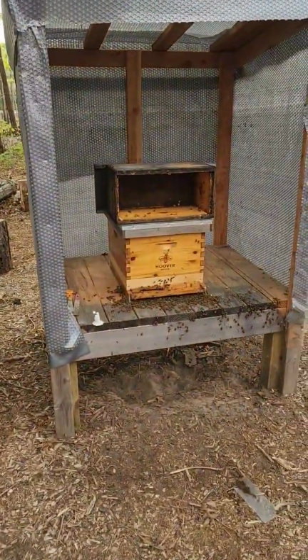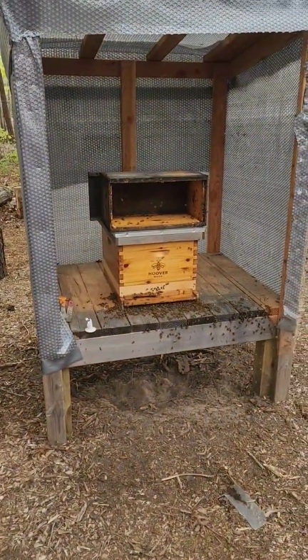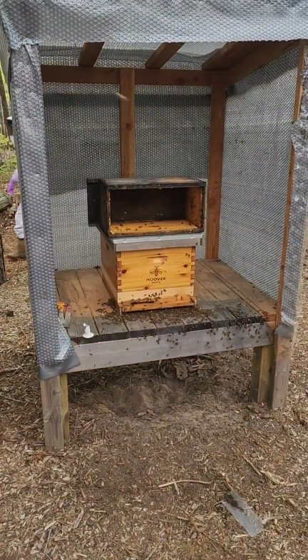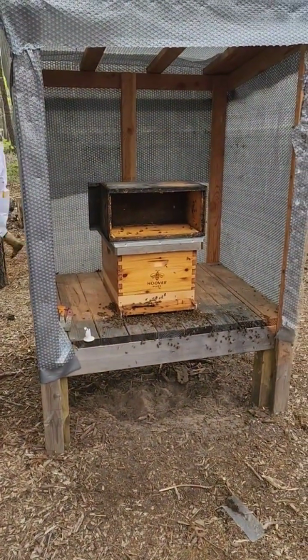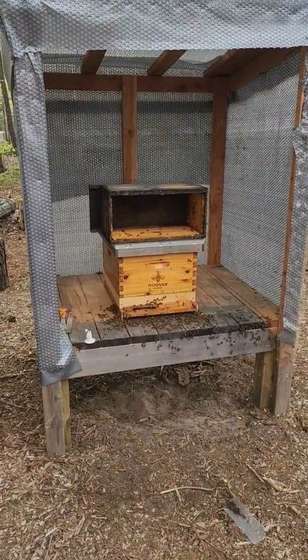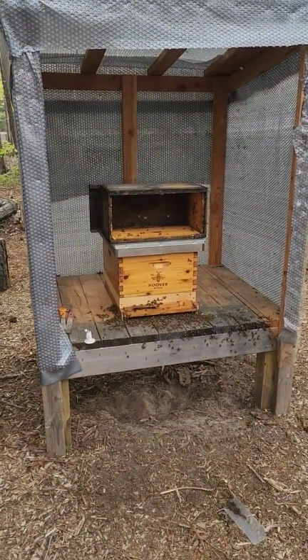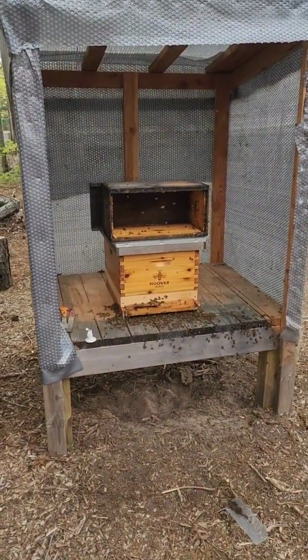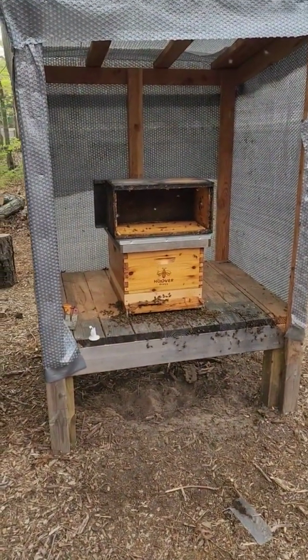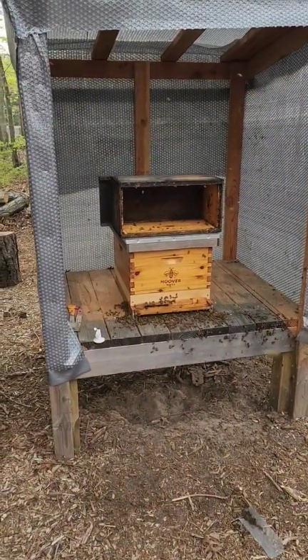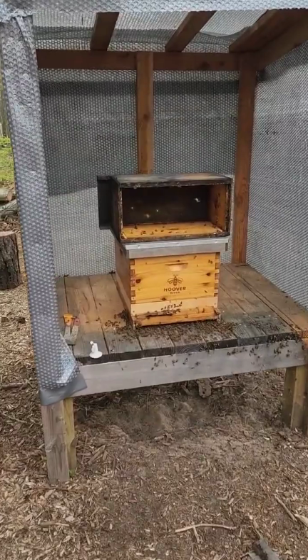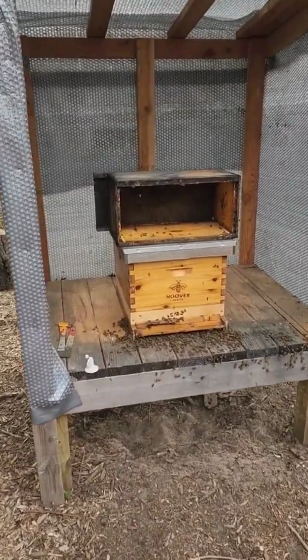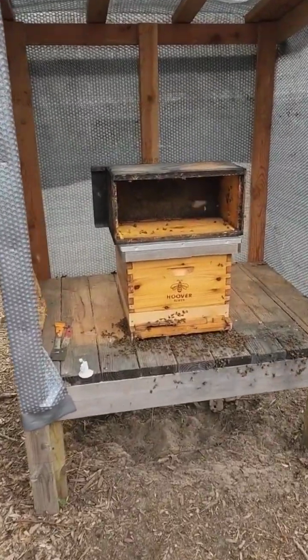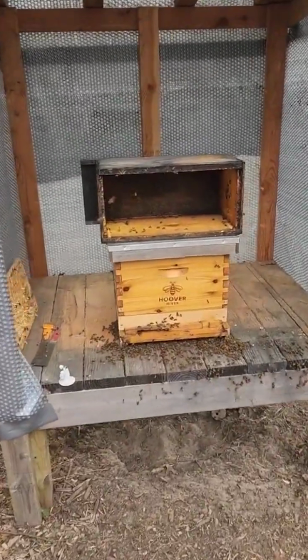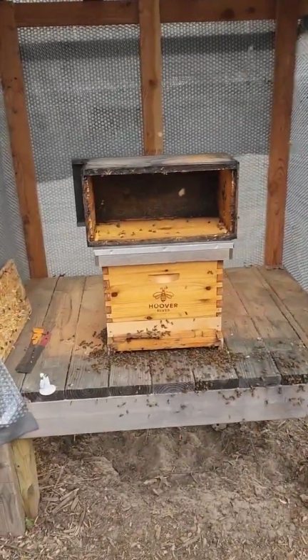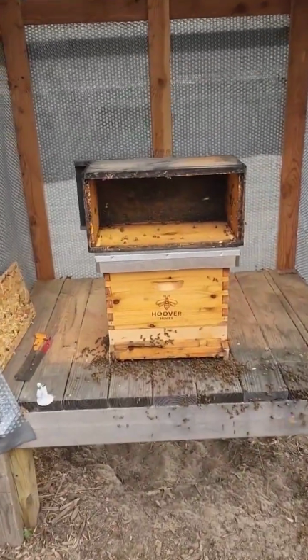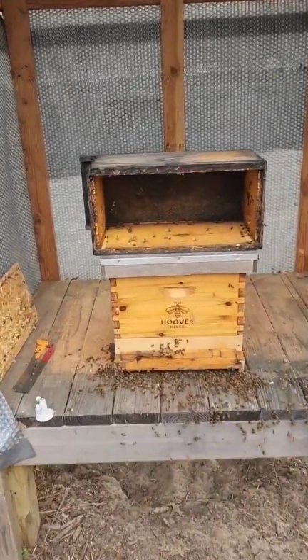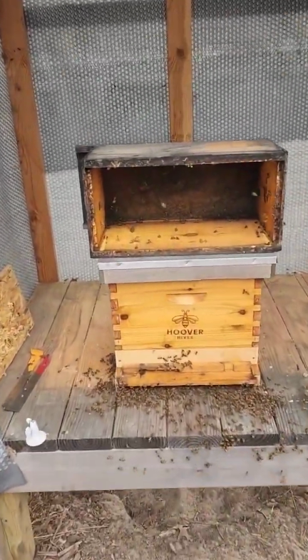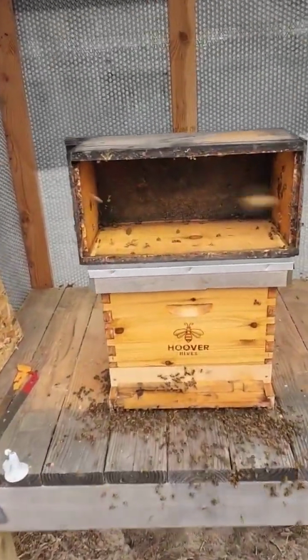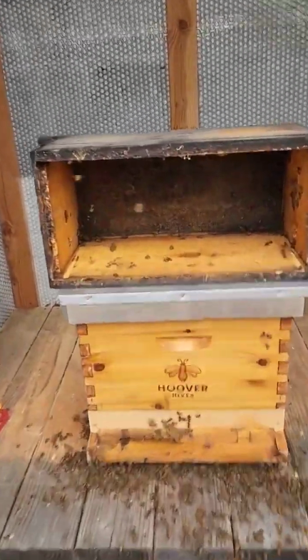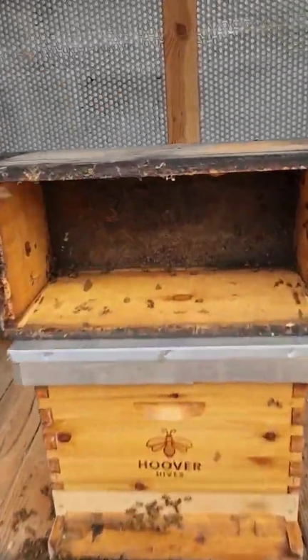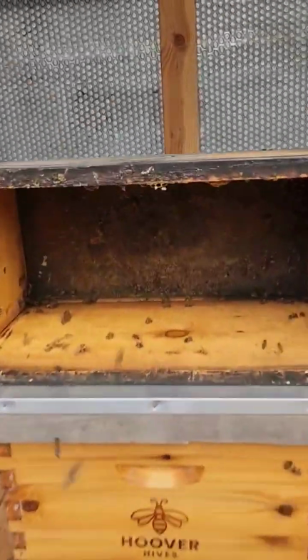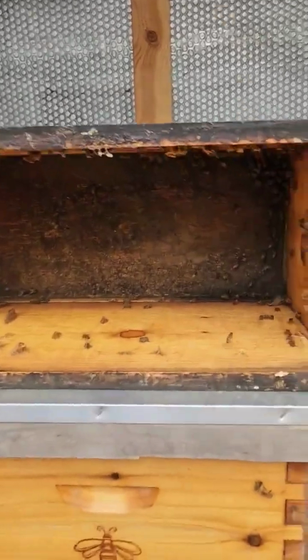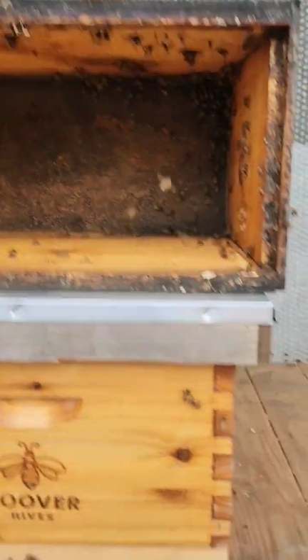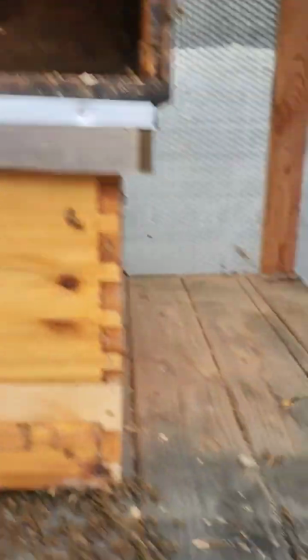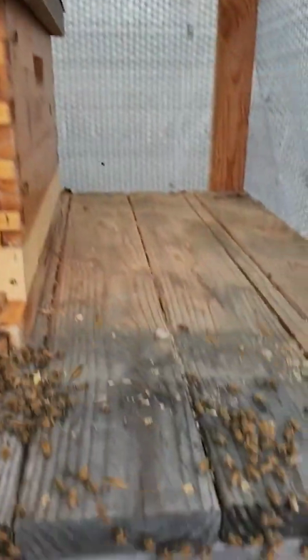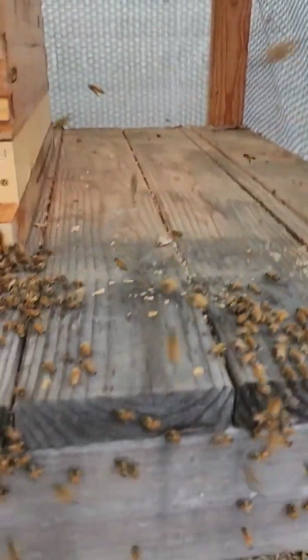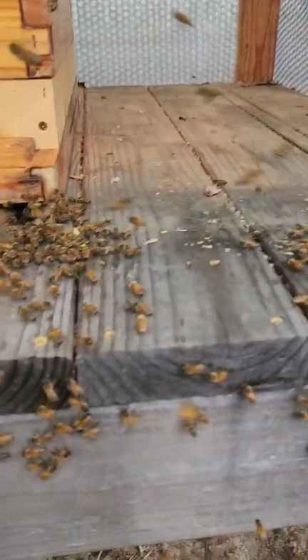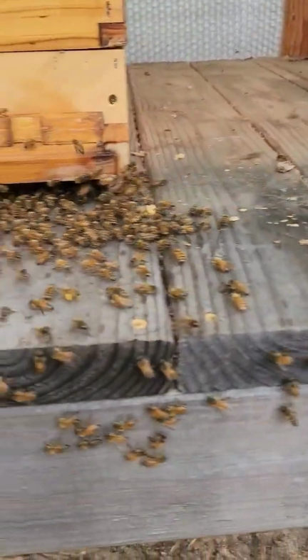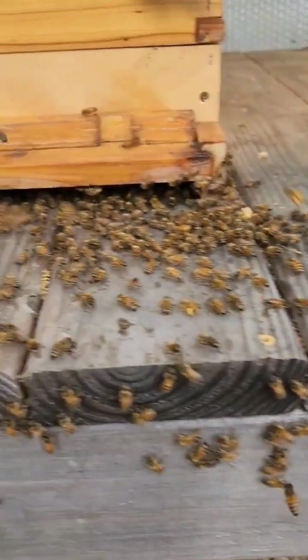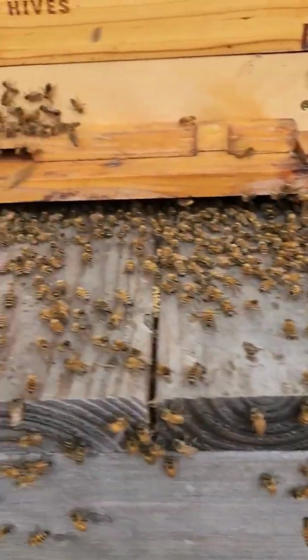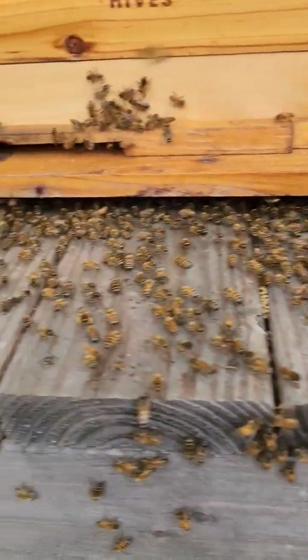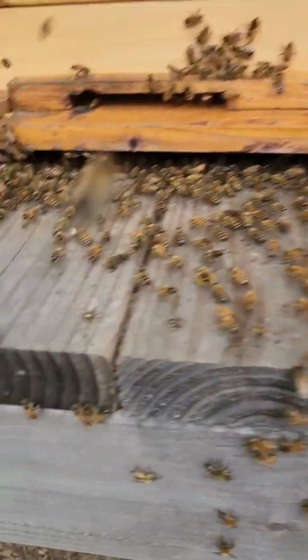Happy day and welcome to the Susan and Solis homestead. This is just a little short video after we shook the bees in from installing a nucleus pack. That's the box that came in, and here's about a thousand bees.